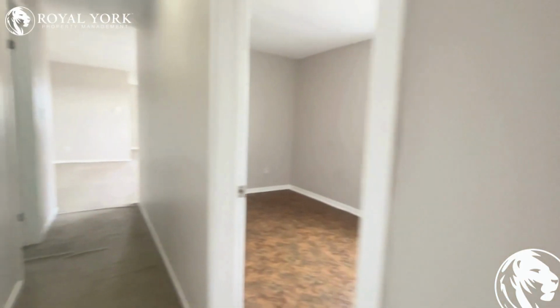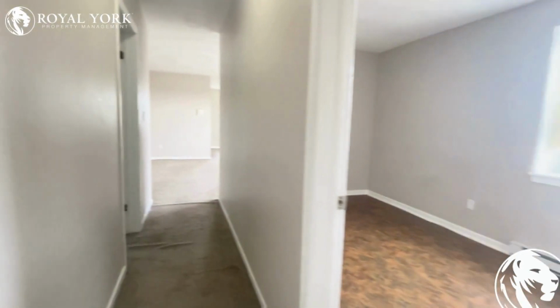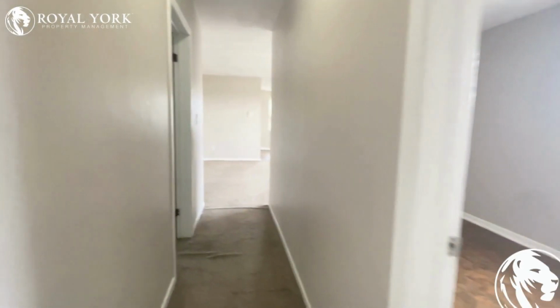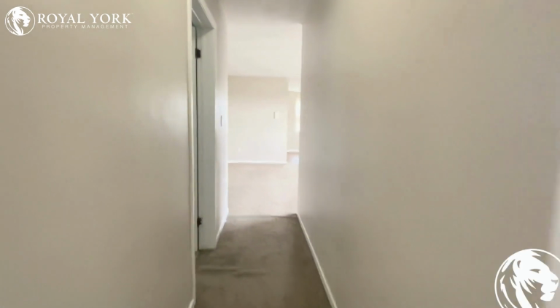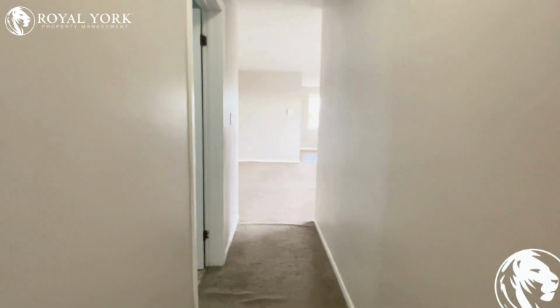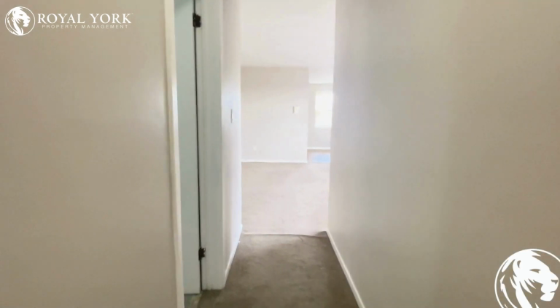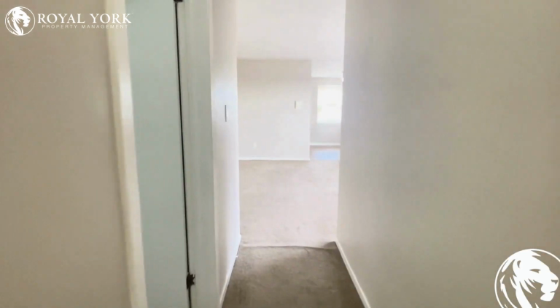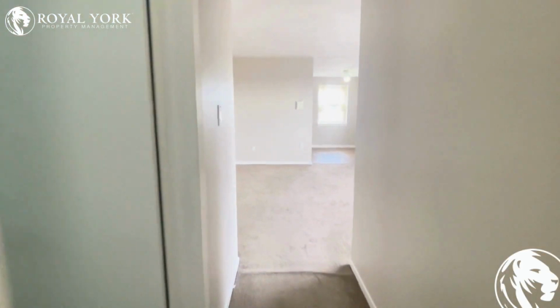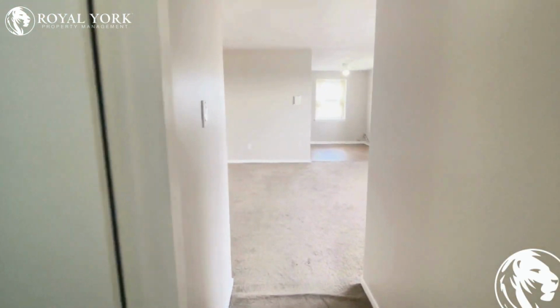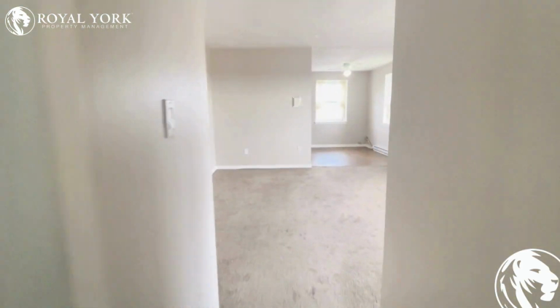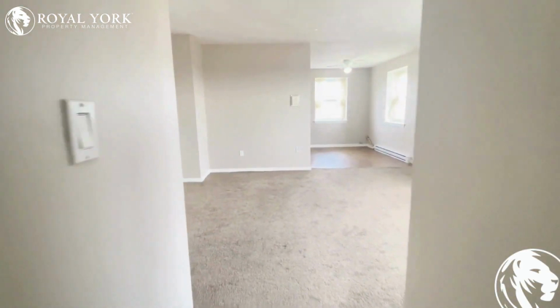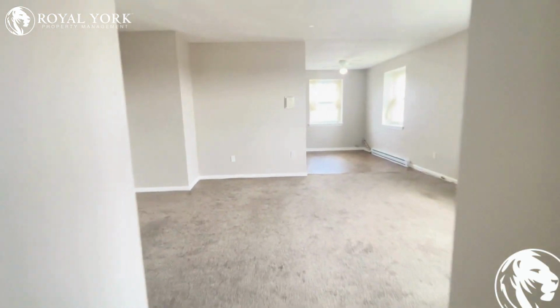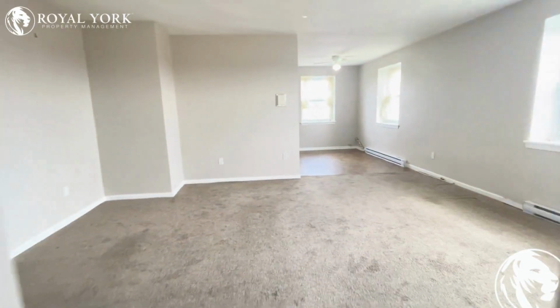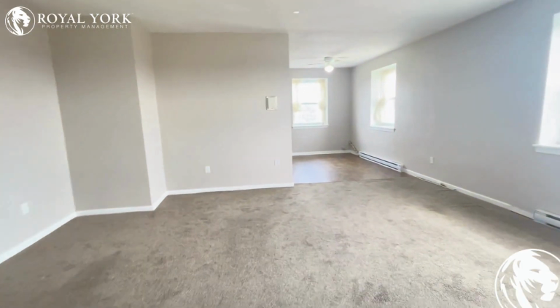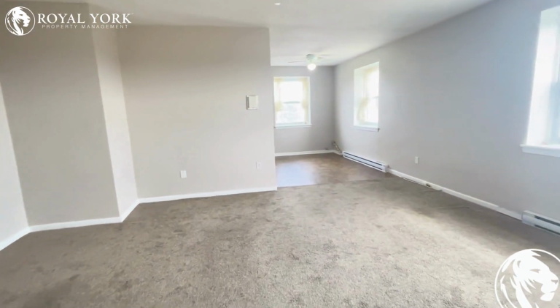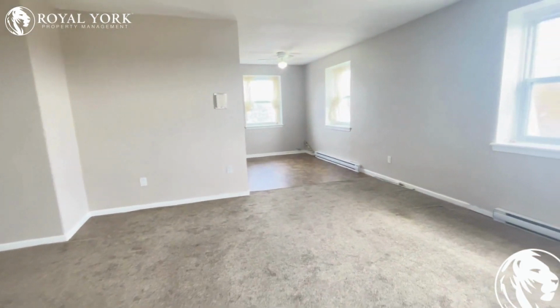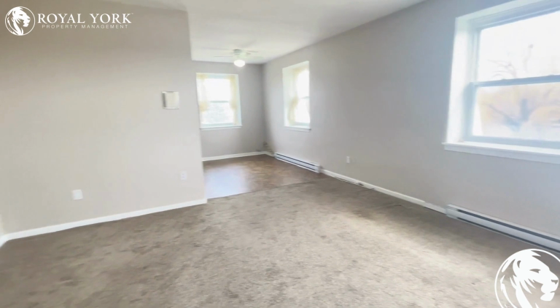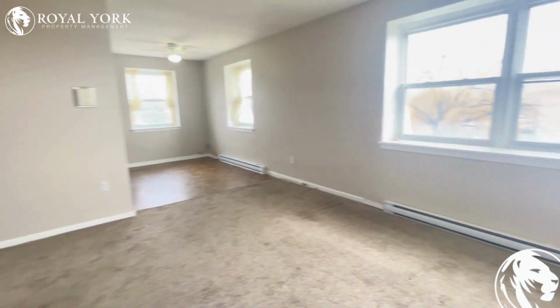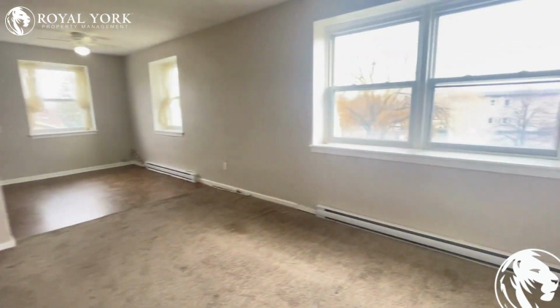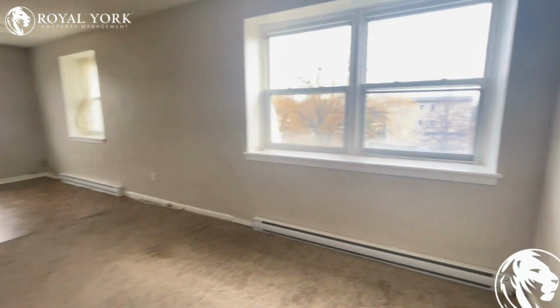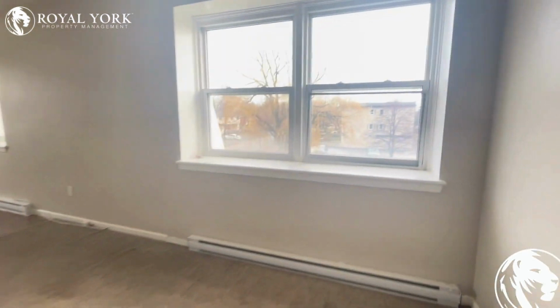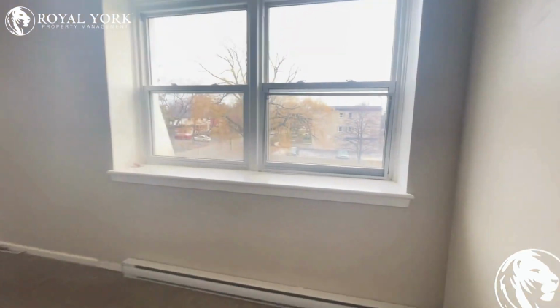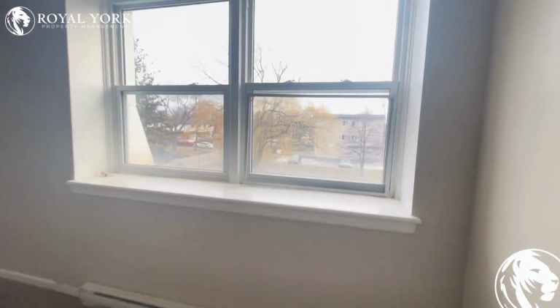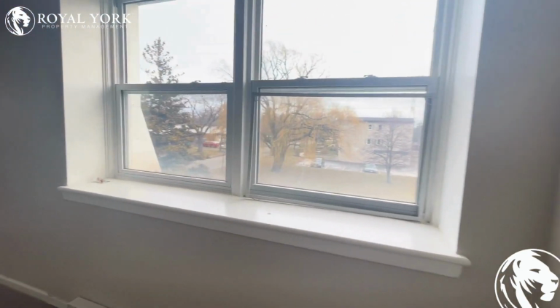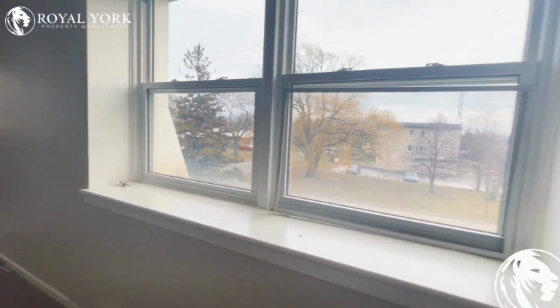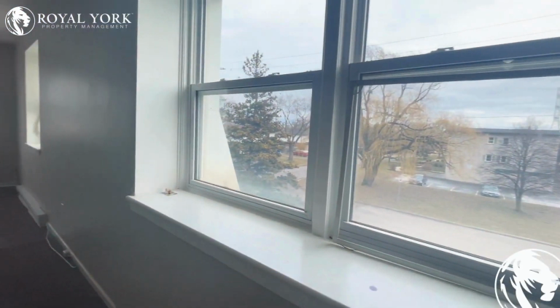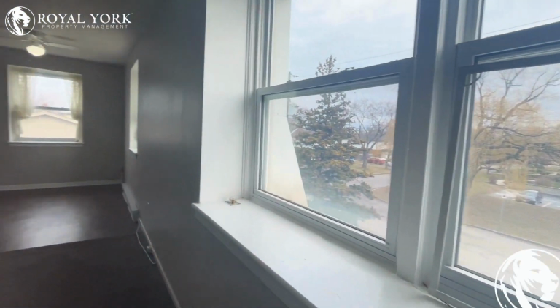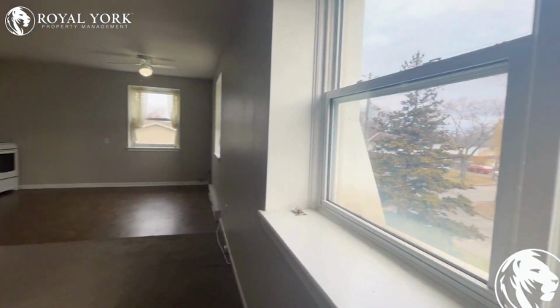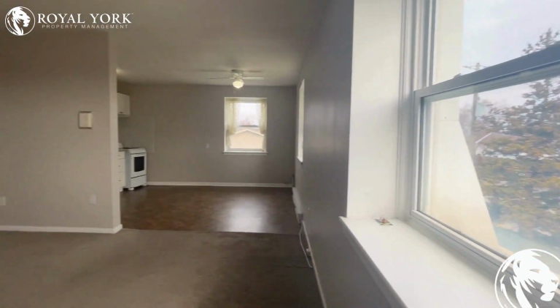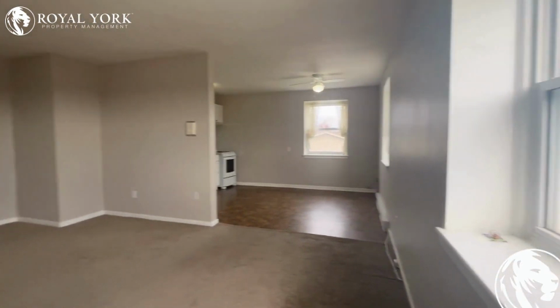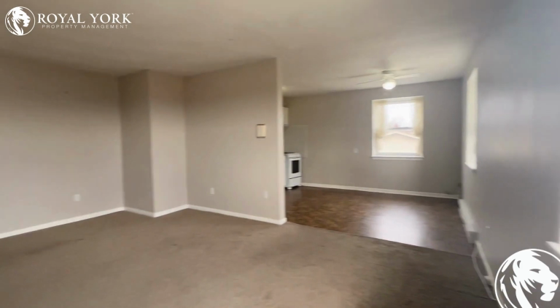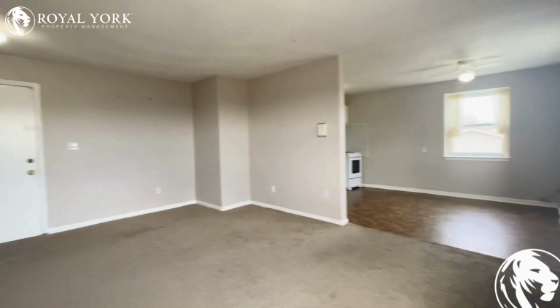If you are interested in viewing this apartment at 1235 Treeland Street, Burlington, feel free to give Royal York a call. We are open 24-7. Thank you.